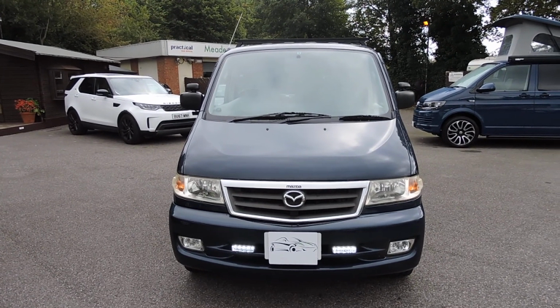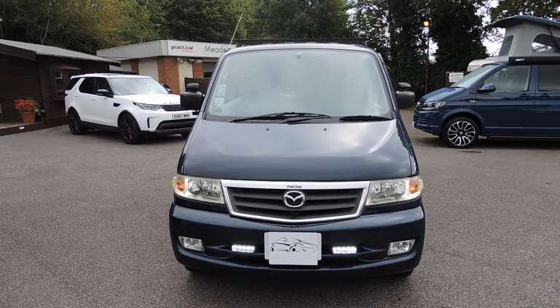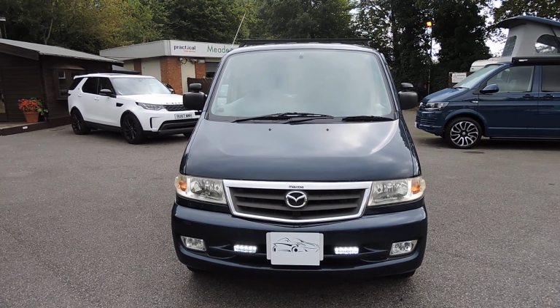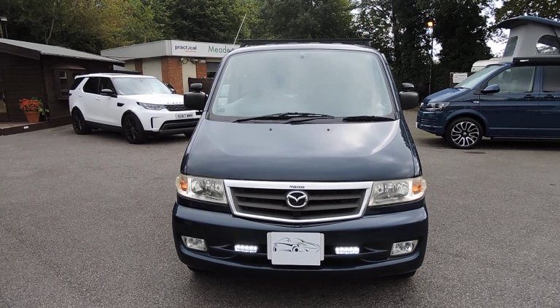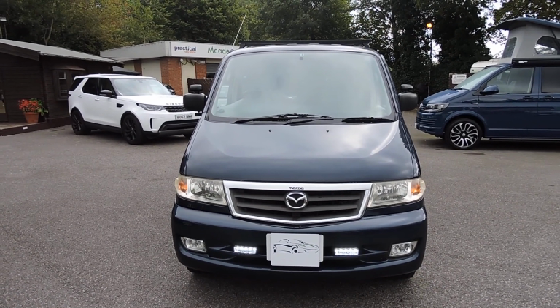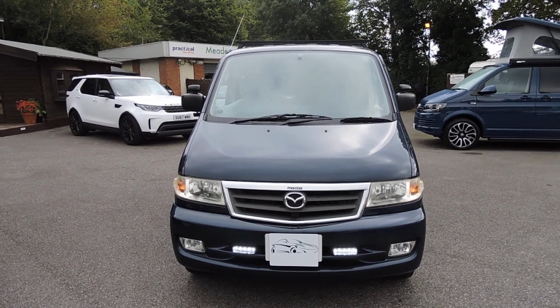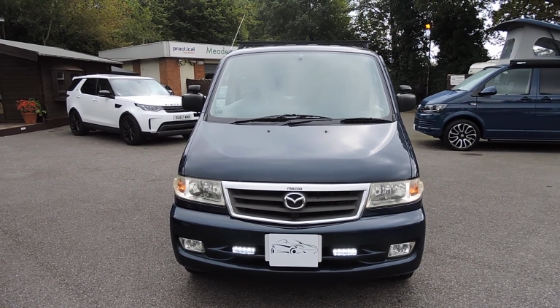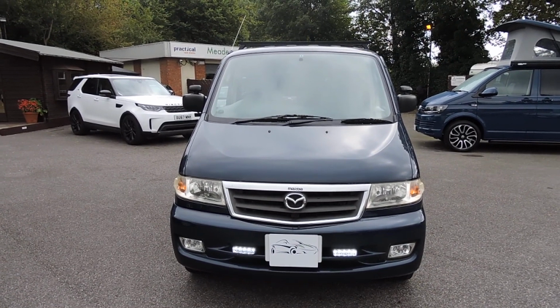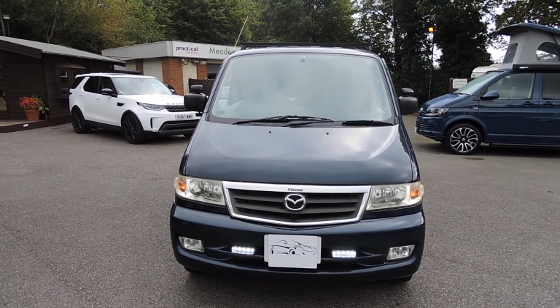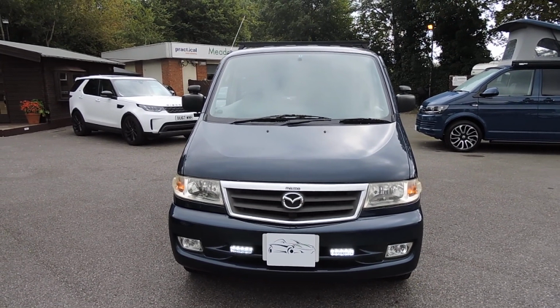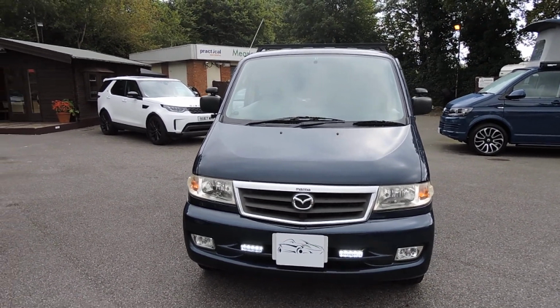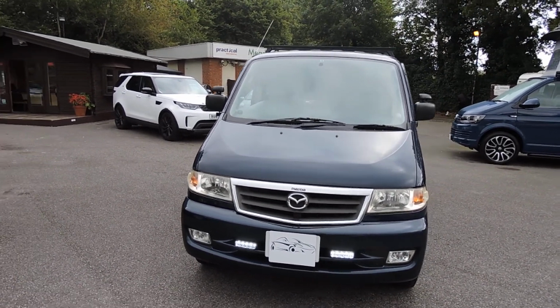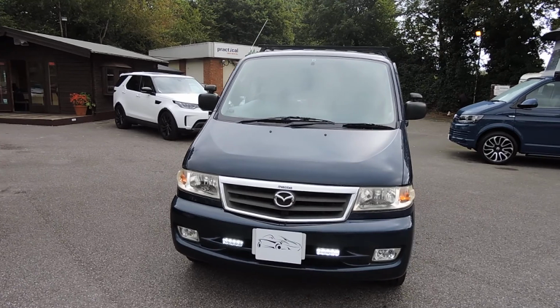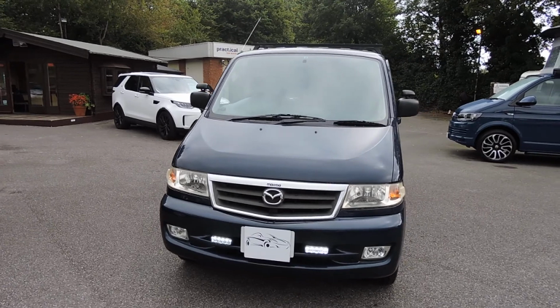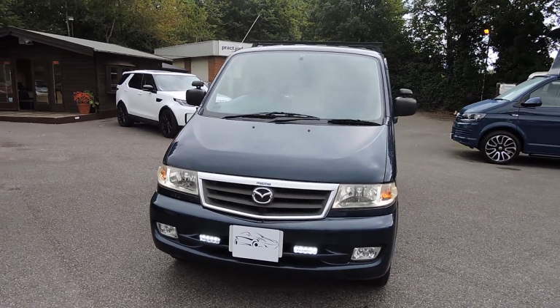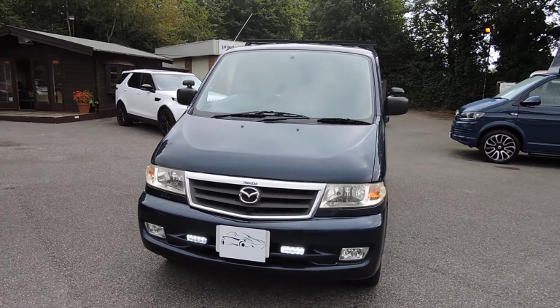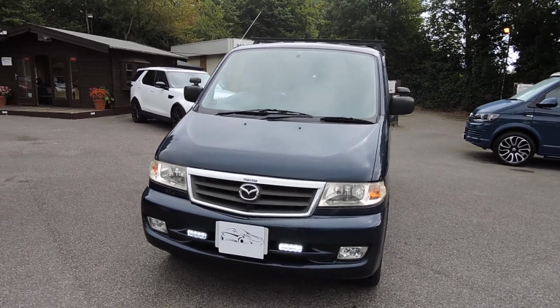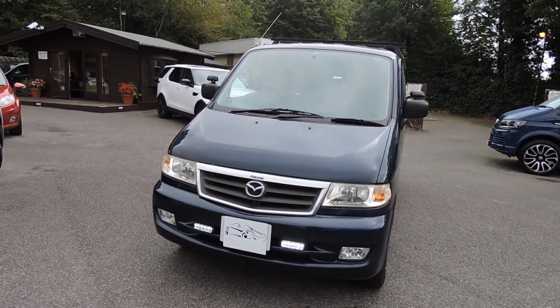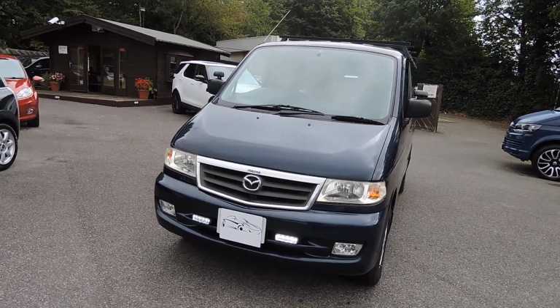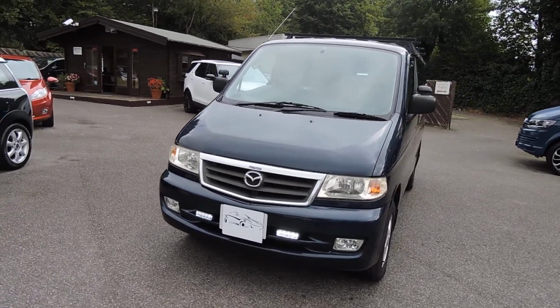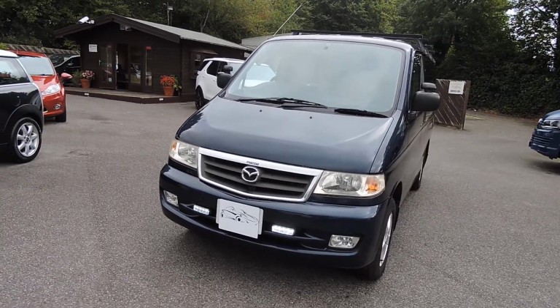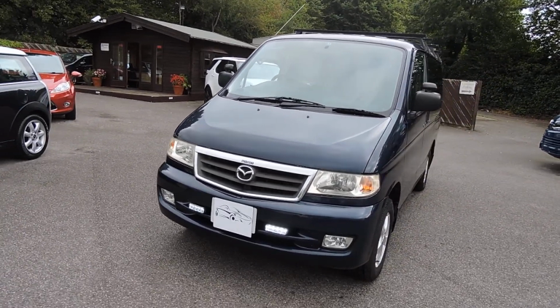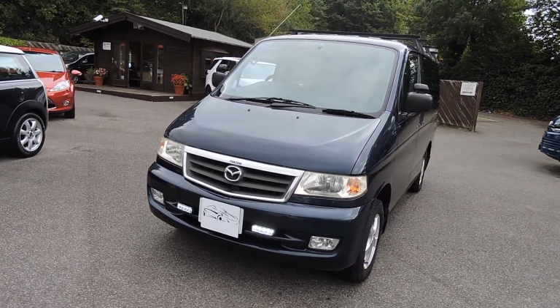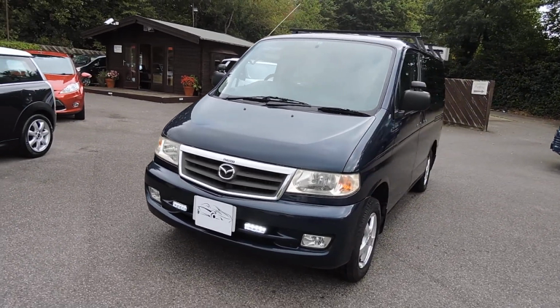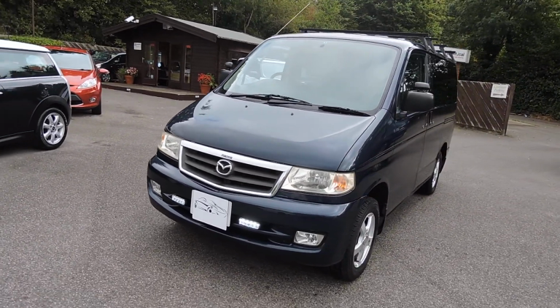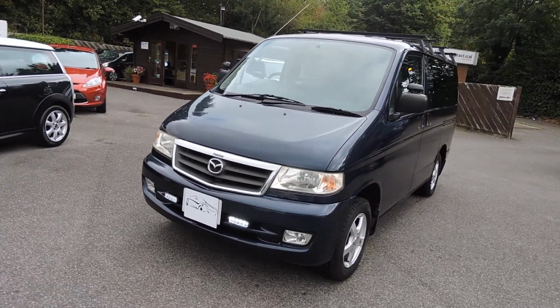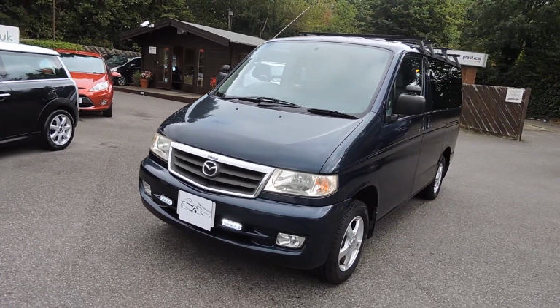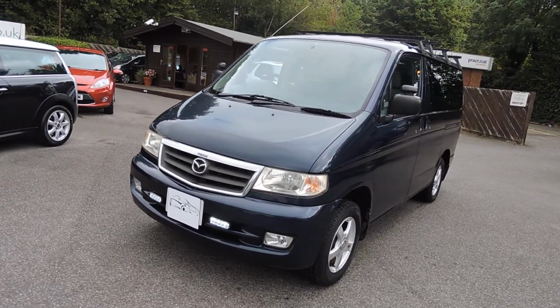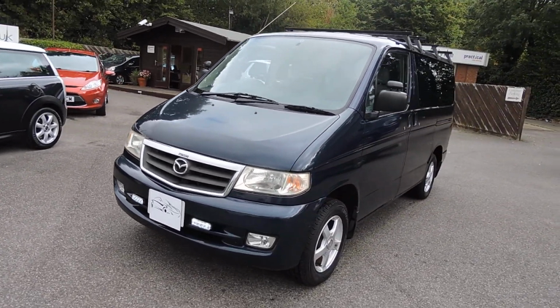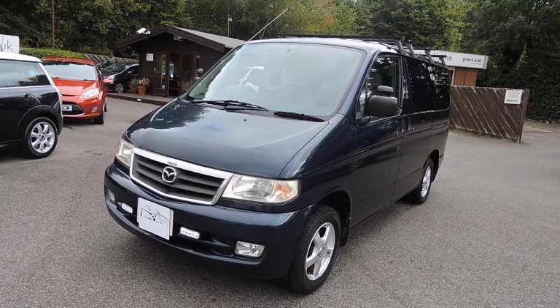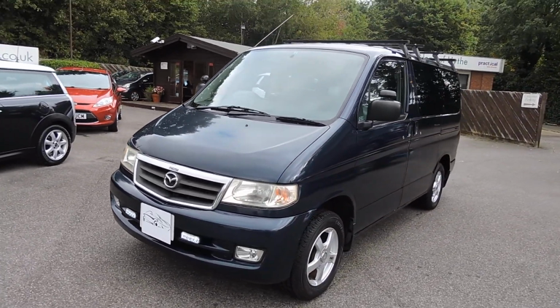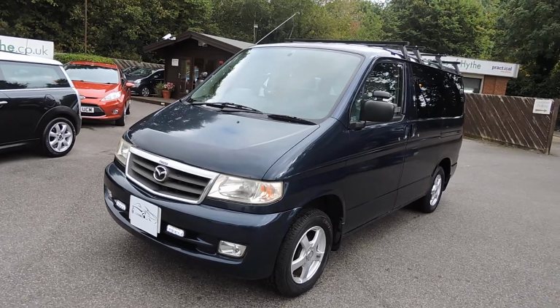2000W Mazda Bongo Frendi, 2.5 V6 automatic, camper conversion, finished in metallic blue.